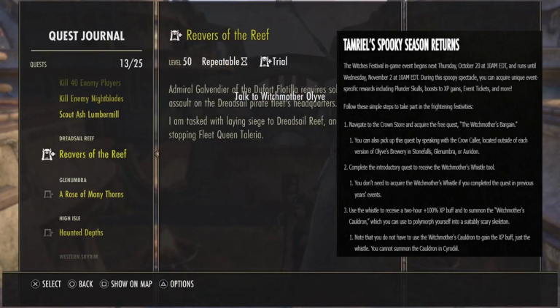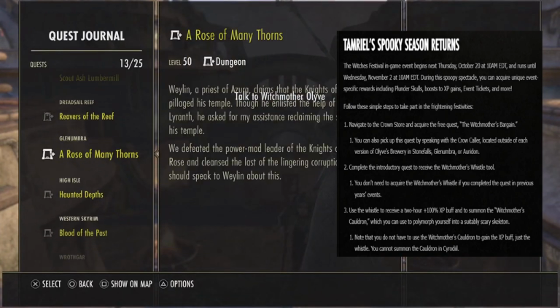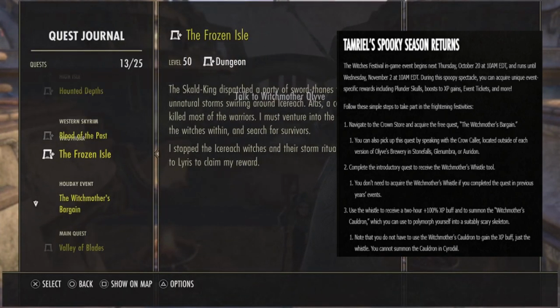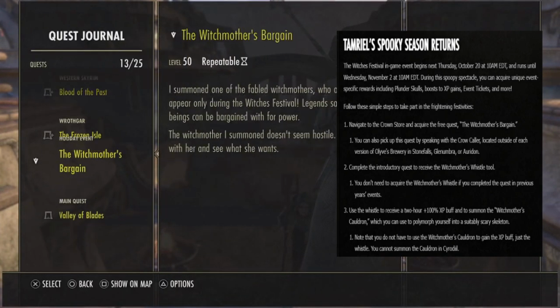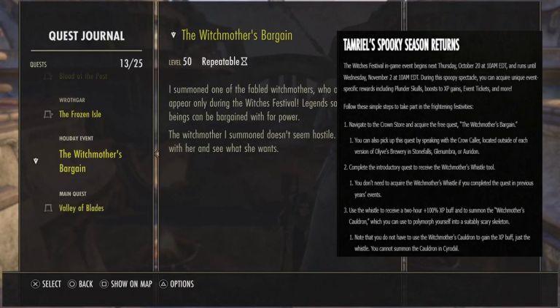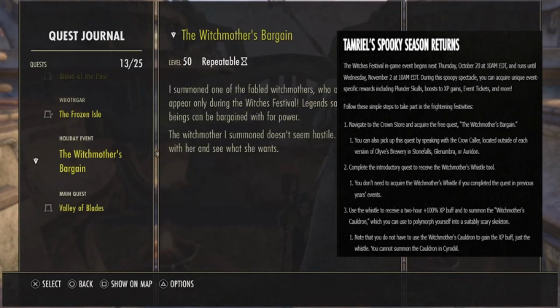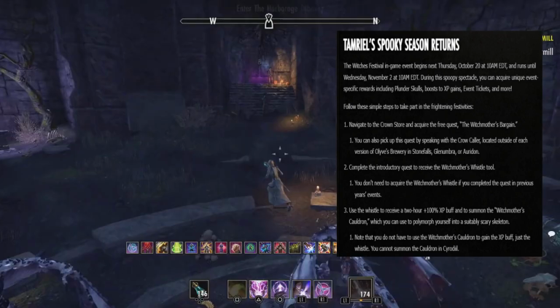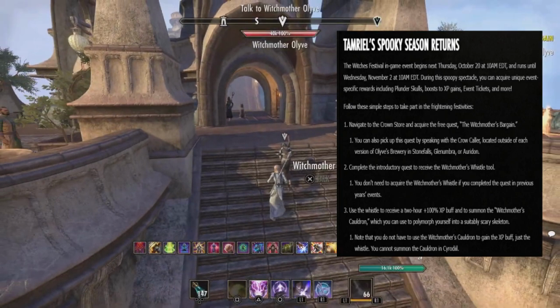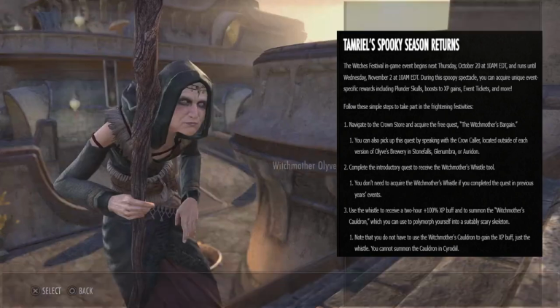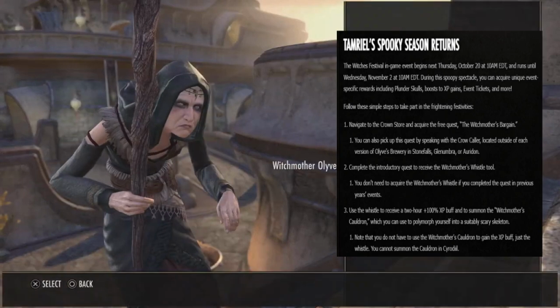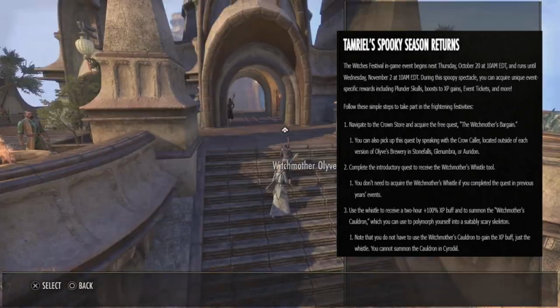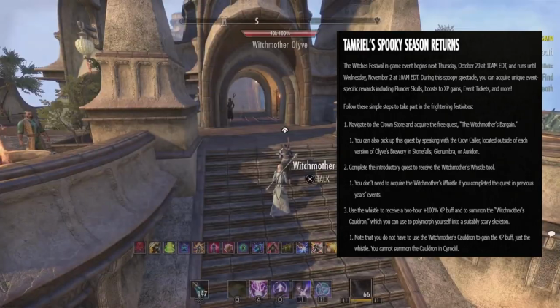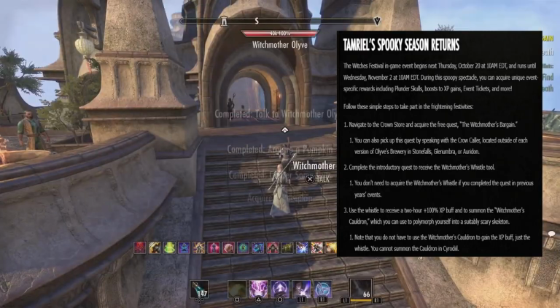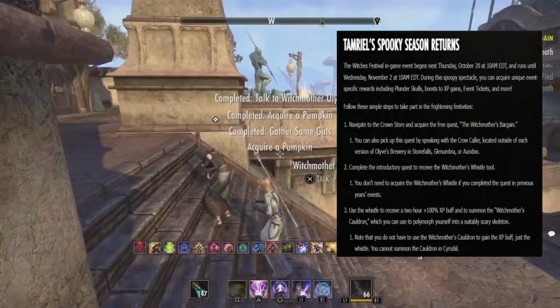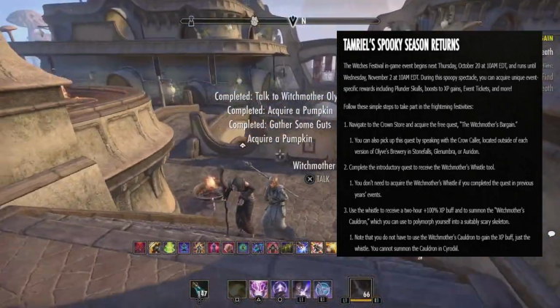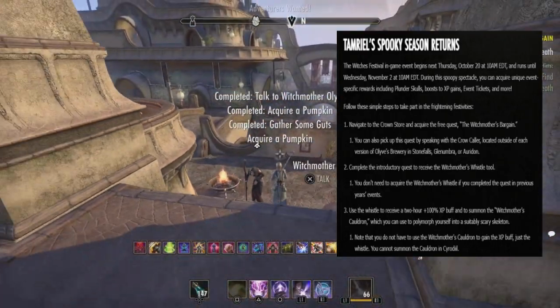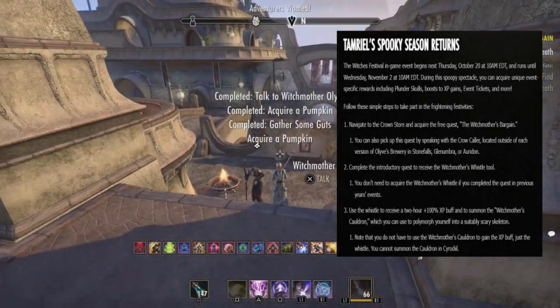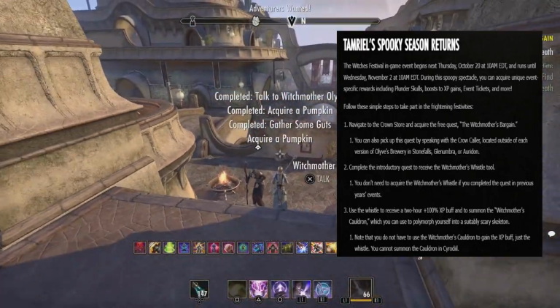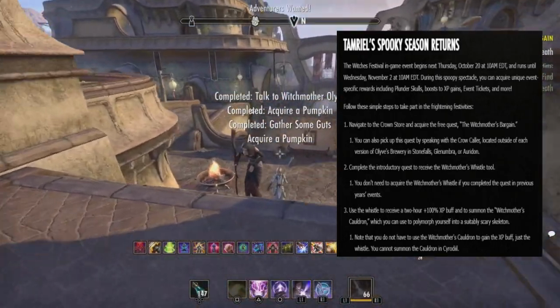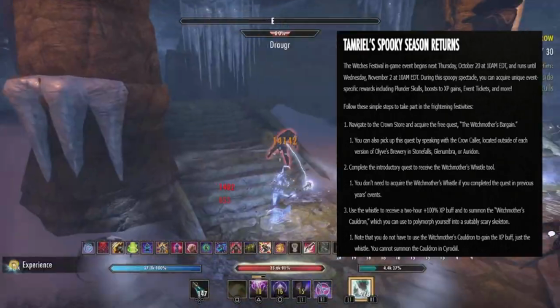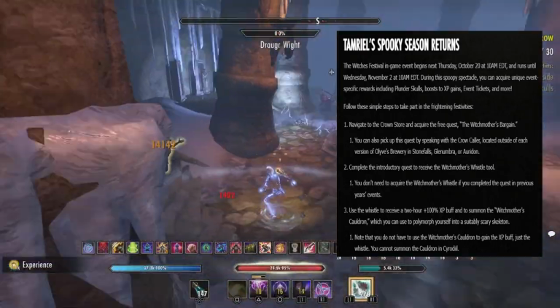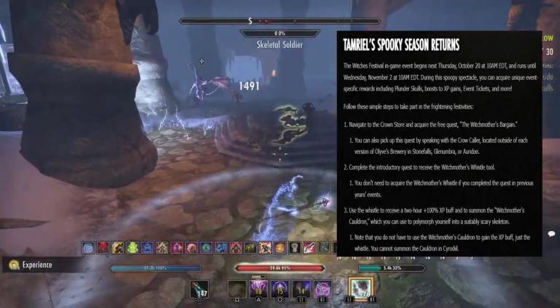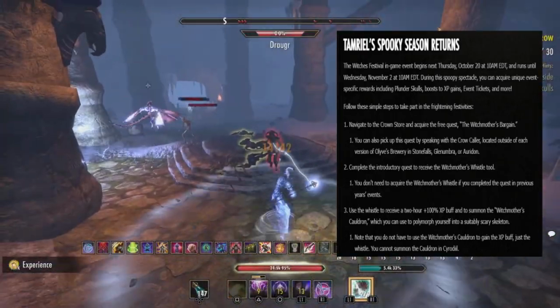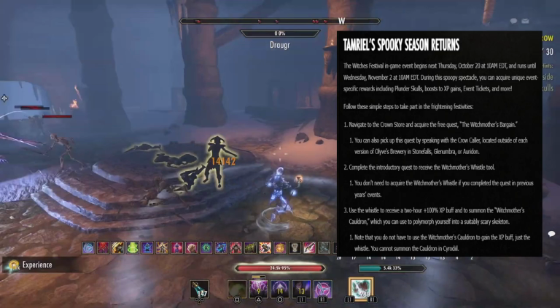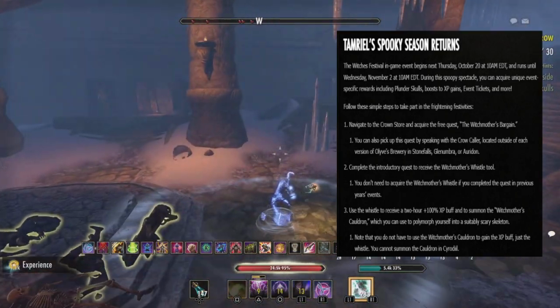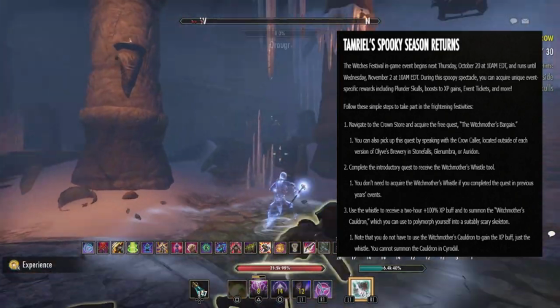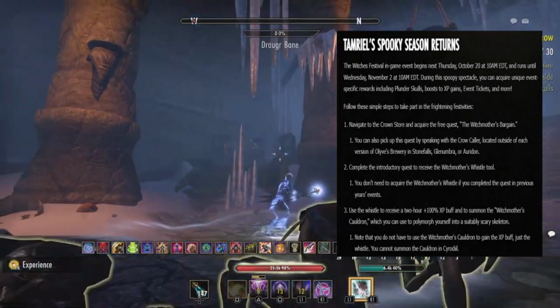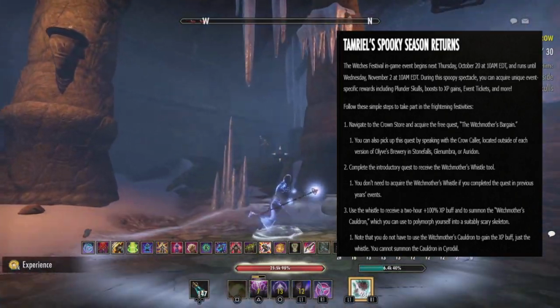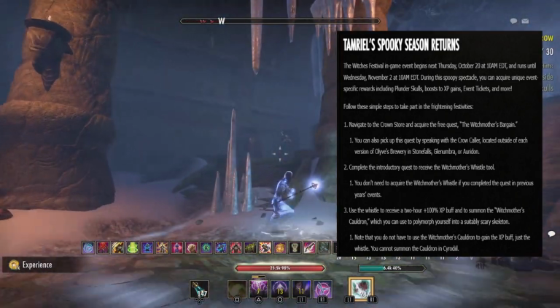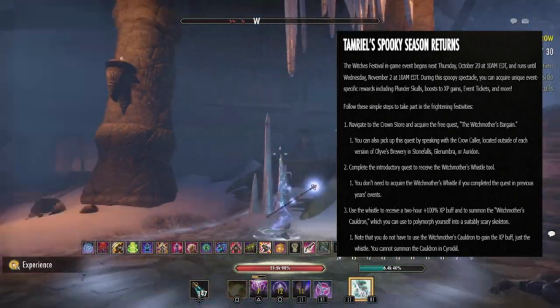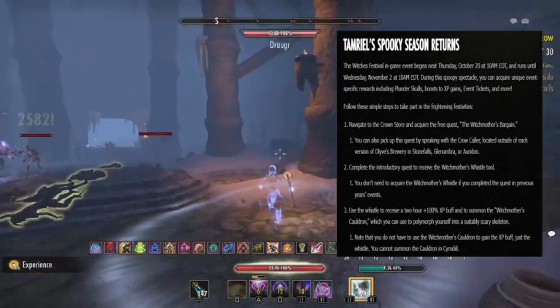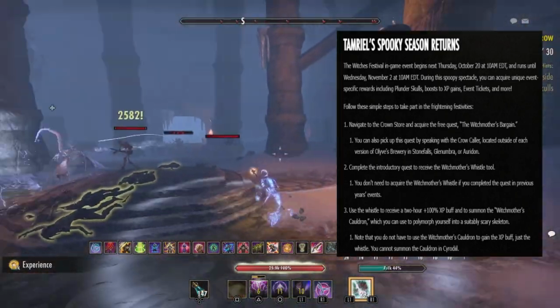The Witch's Whistle will be located under your Collections under Tools. Use this to activate your EXP booster for the event. During the Witches Festival, when you defeat a boss monster you pick up a Plunder Skull container in addition to your regular rewards.